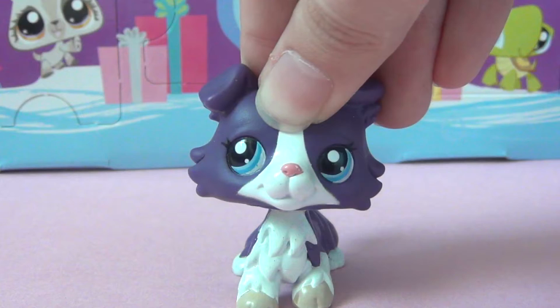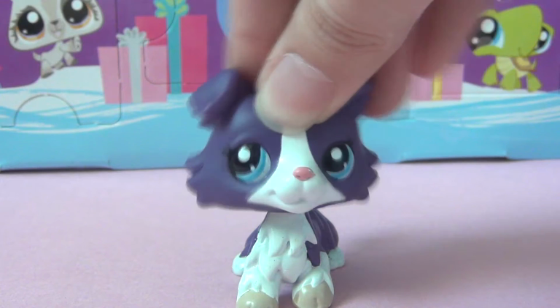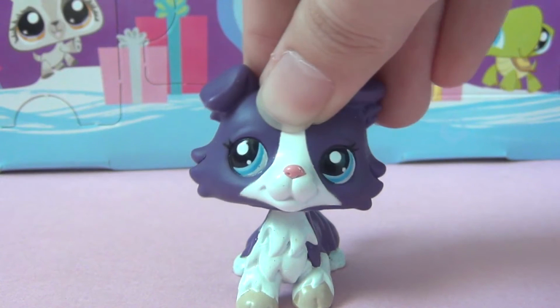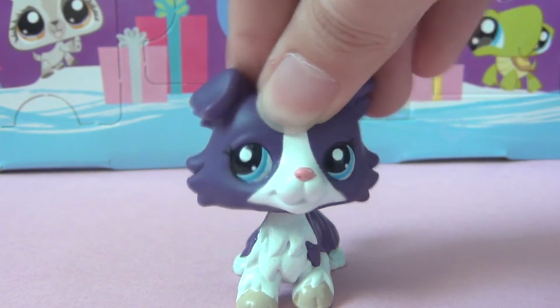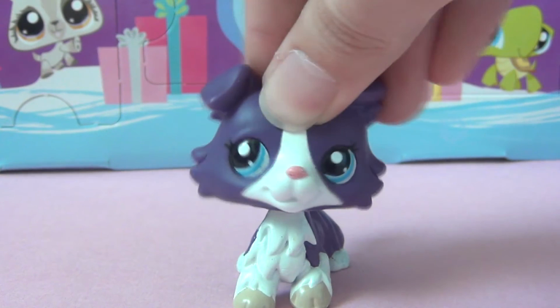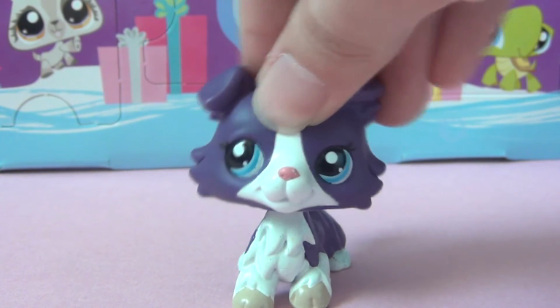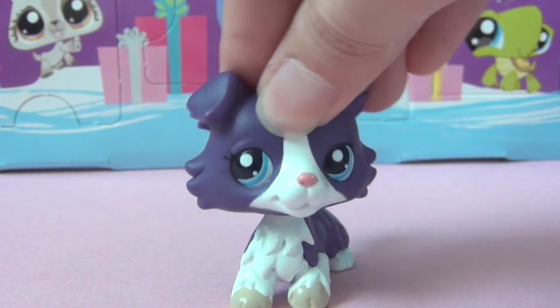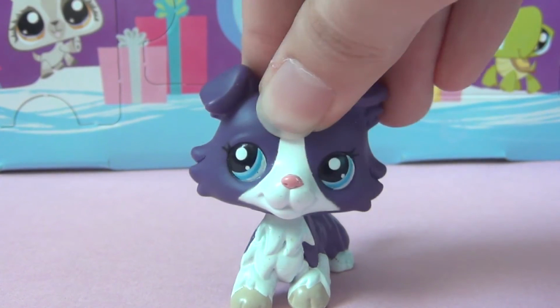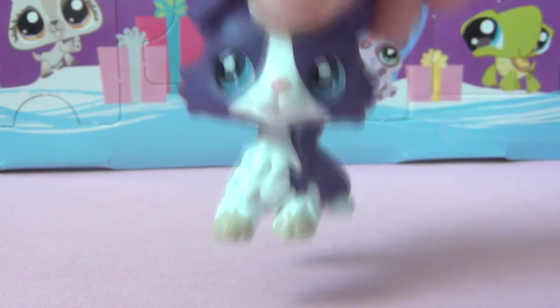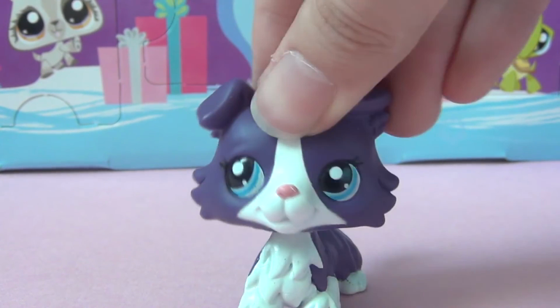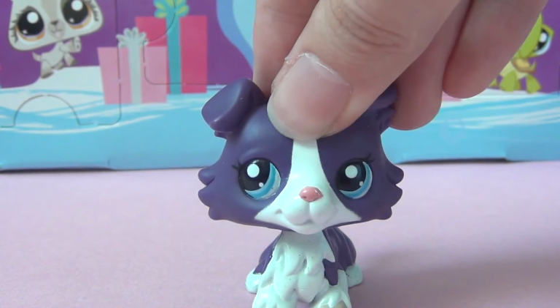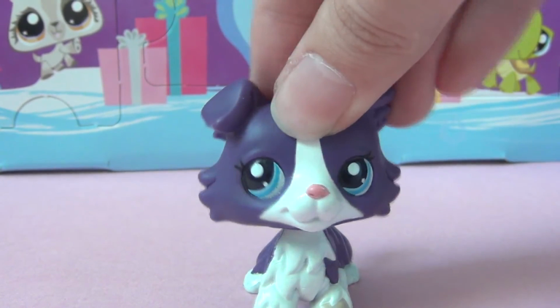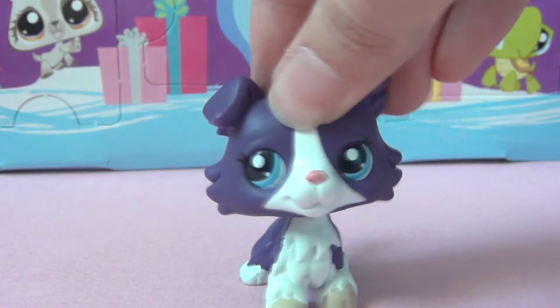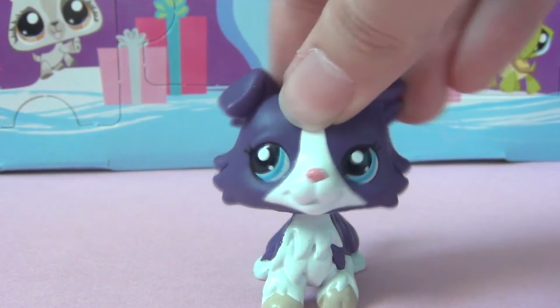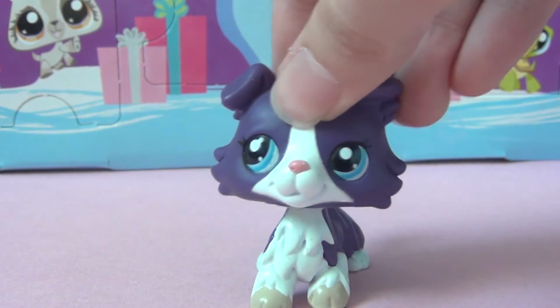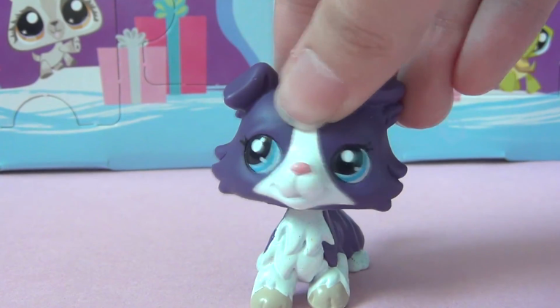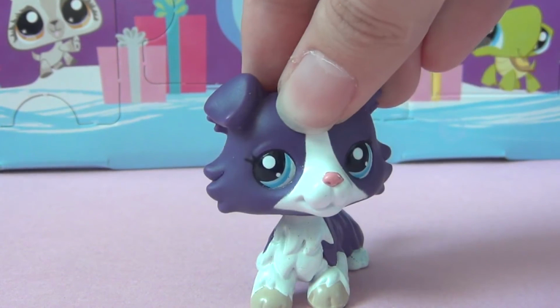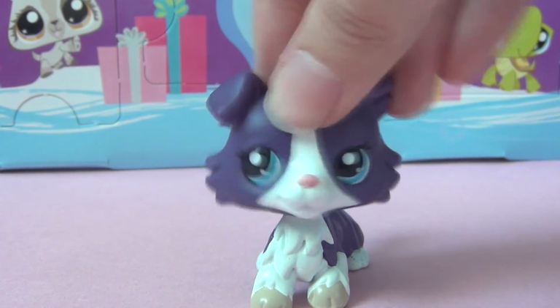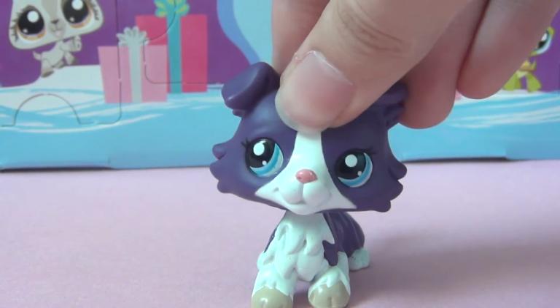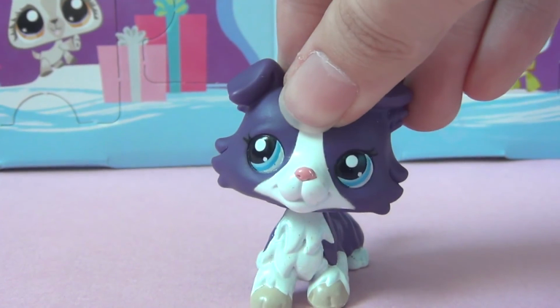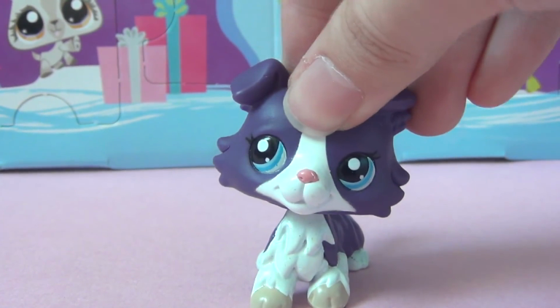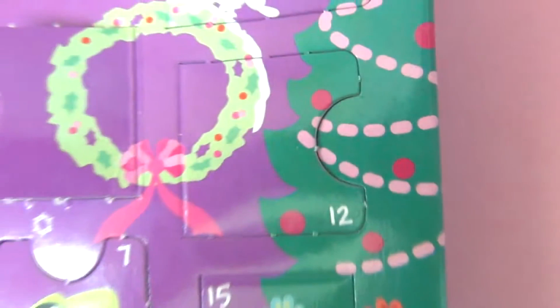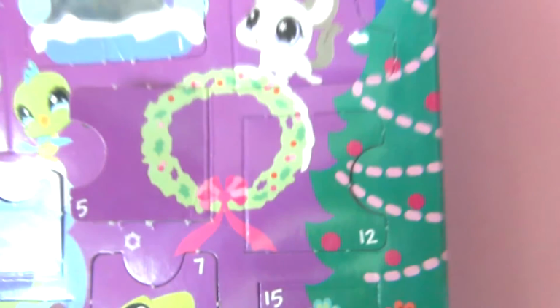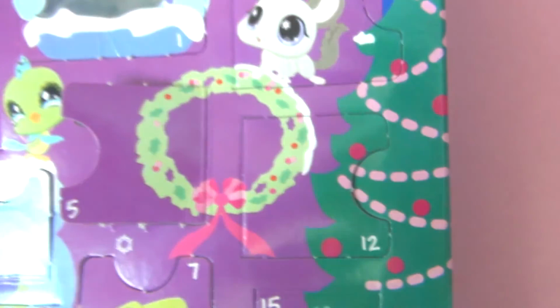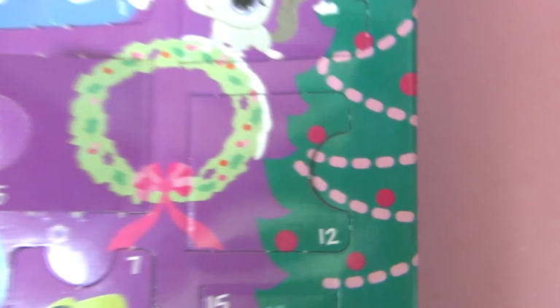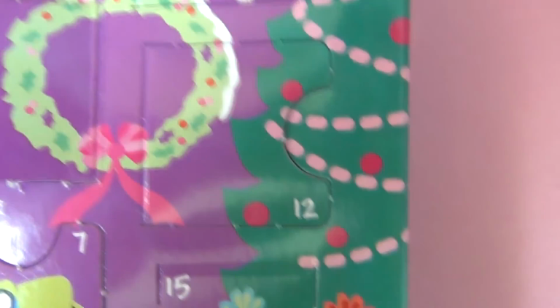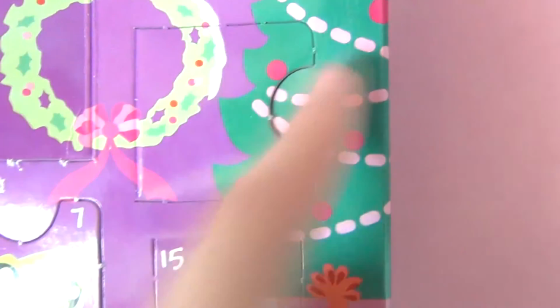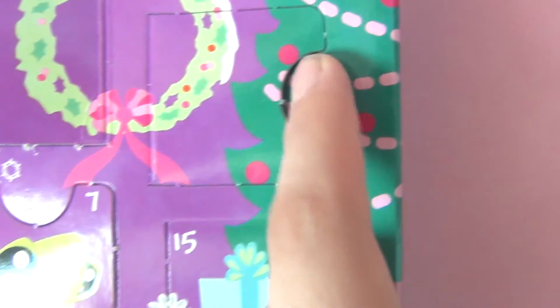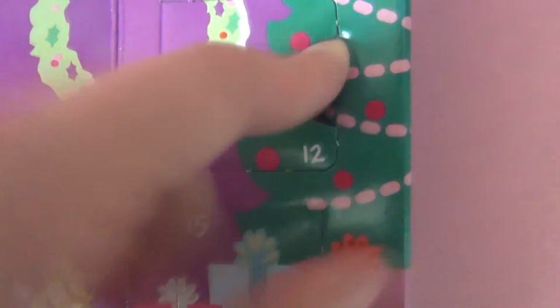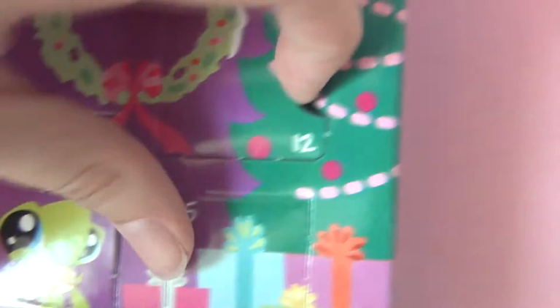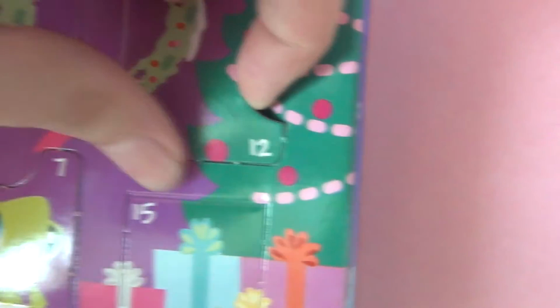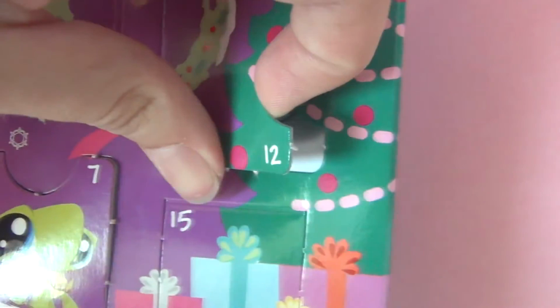Hello everyone, it's RainBotAnswerYTV here and welcome back to door number 12 from my LPS Advent Calendar. So let's open it up. Here is door number 12 — let's open it and see what's inside.